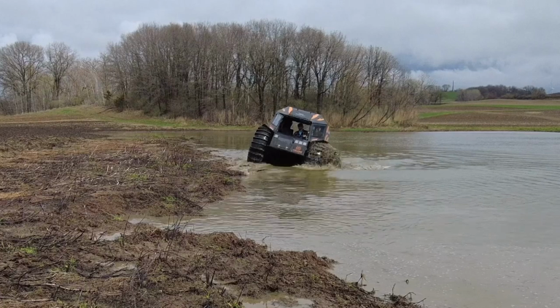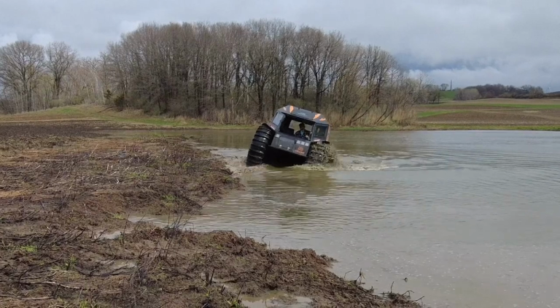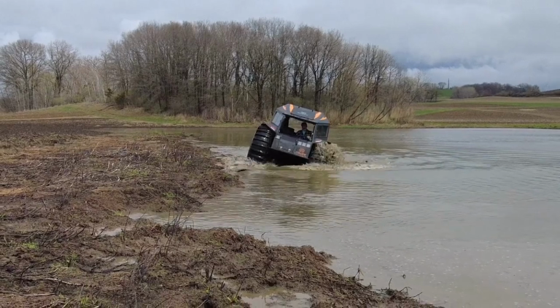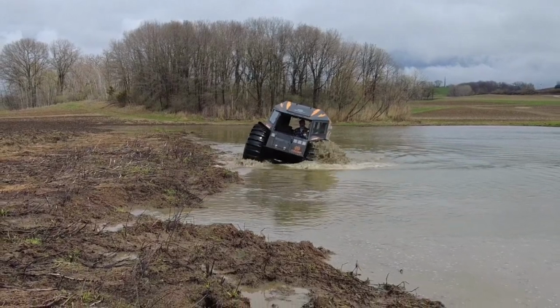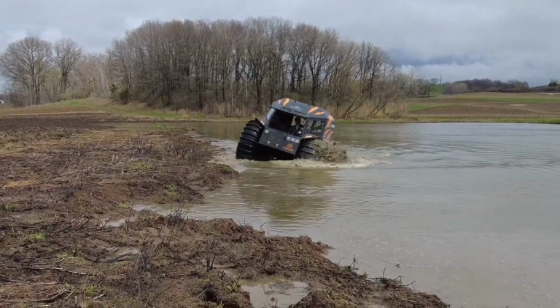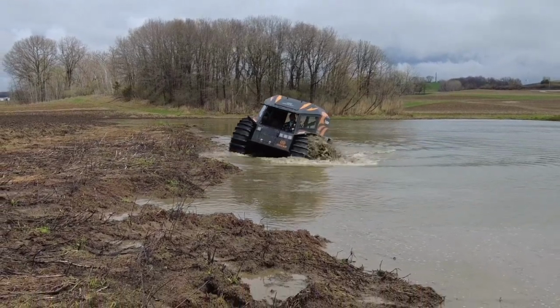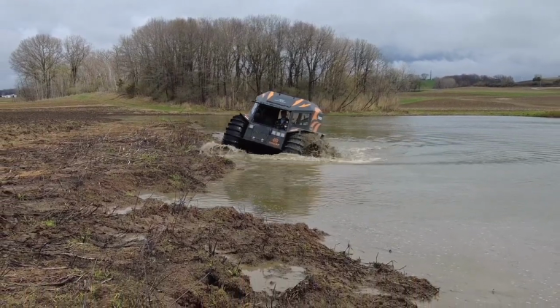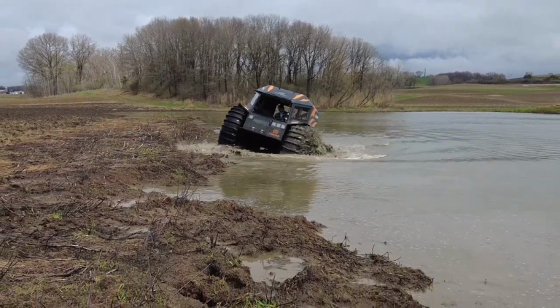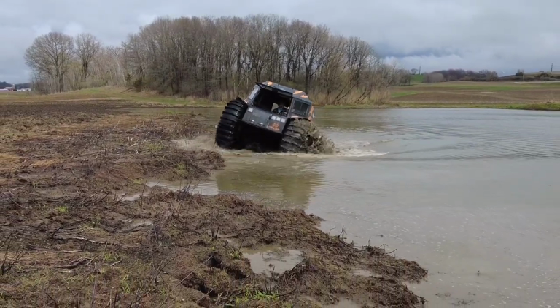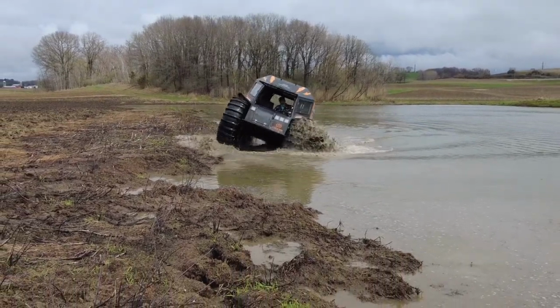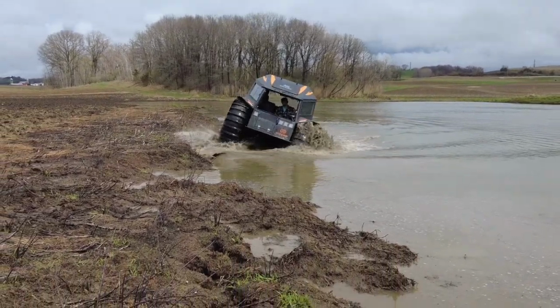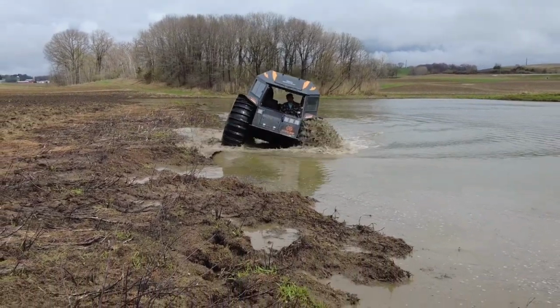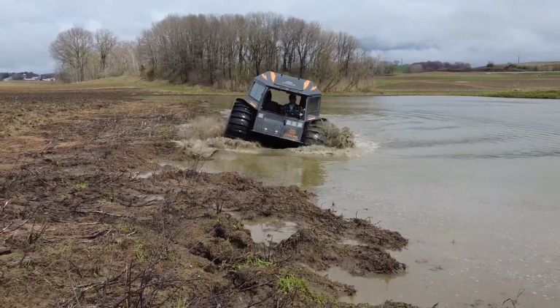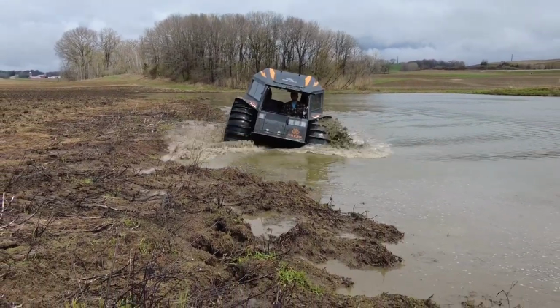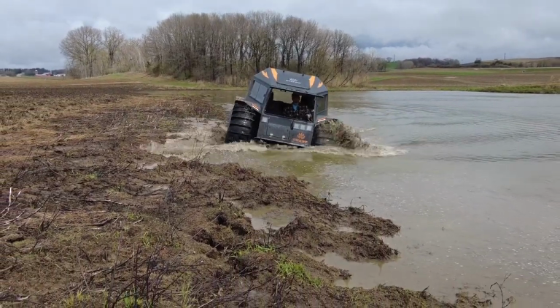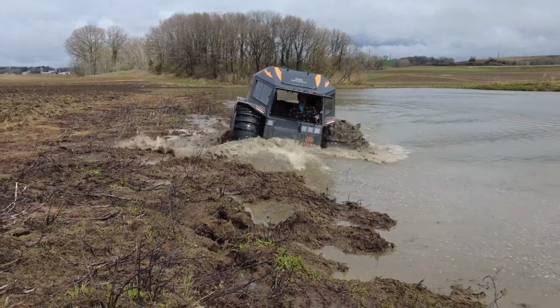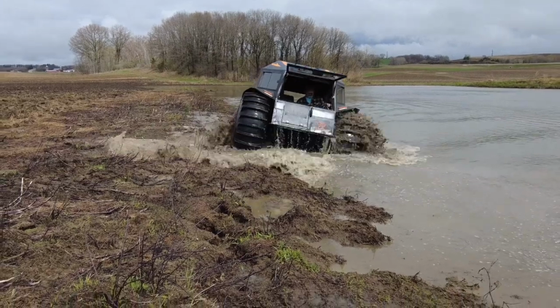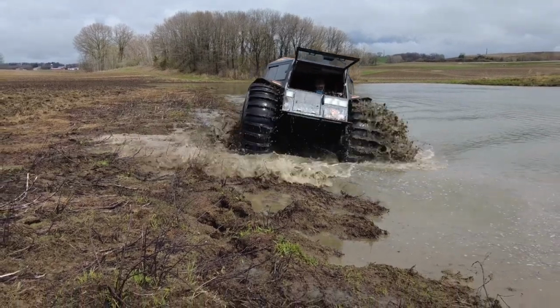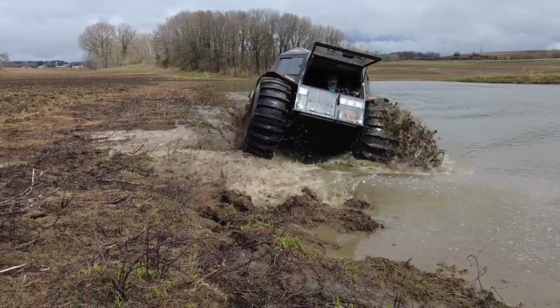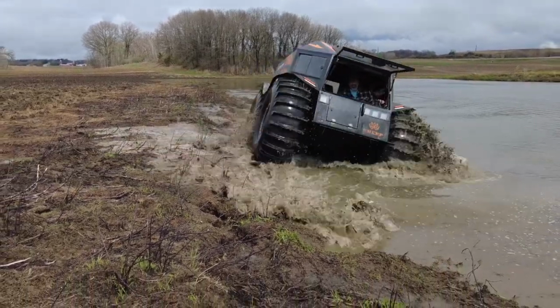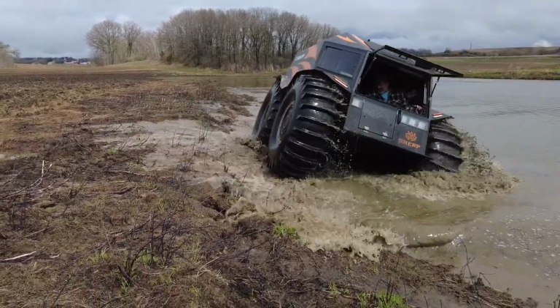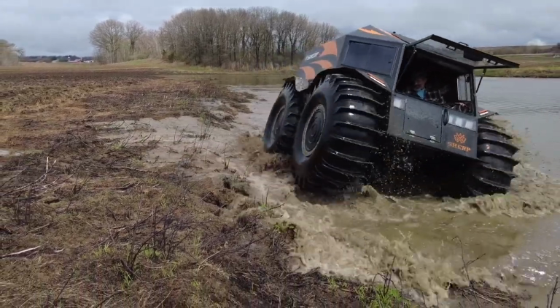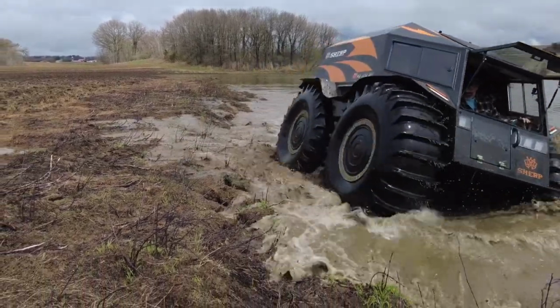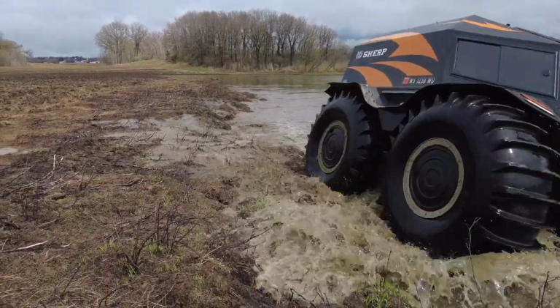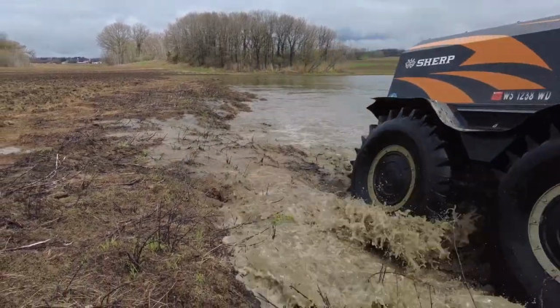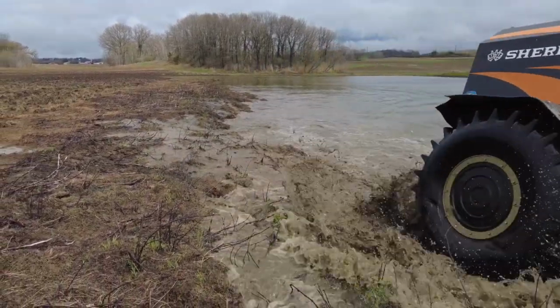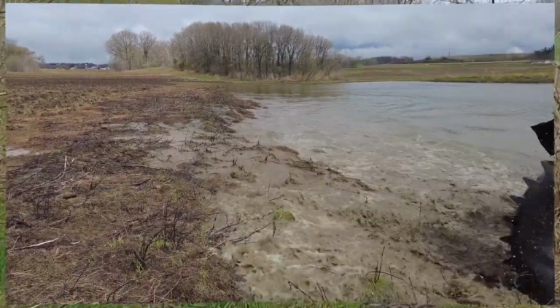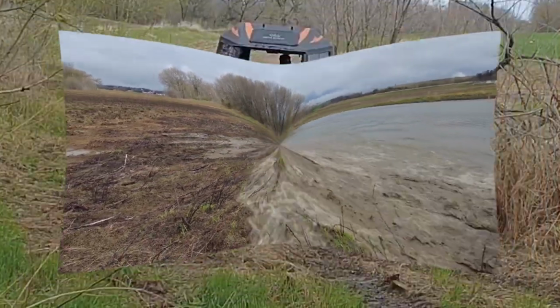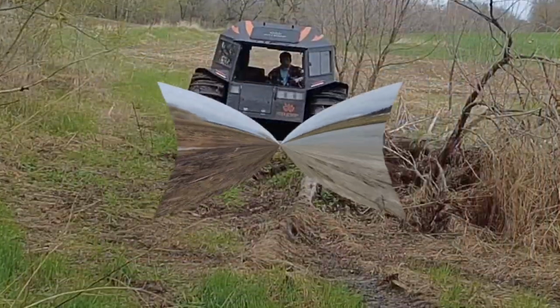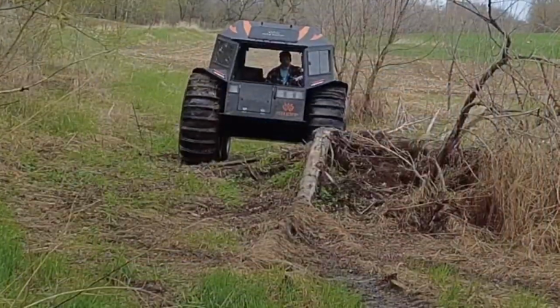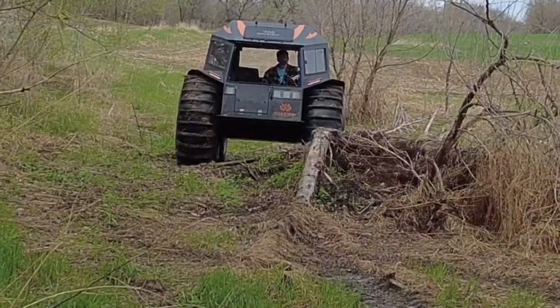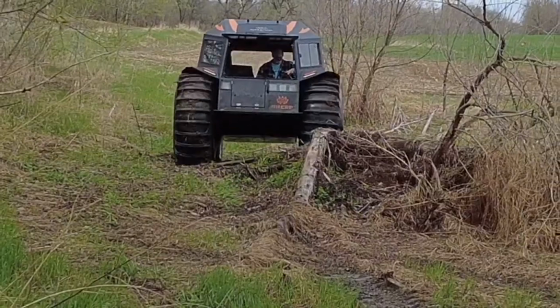Hello everyone, Dan here from Sherp BT. Just thought I would share me testing out the Sherp at the farm after I did those repairs, just to see how everything works and if it seemed to work fairly well.